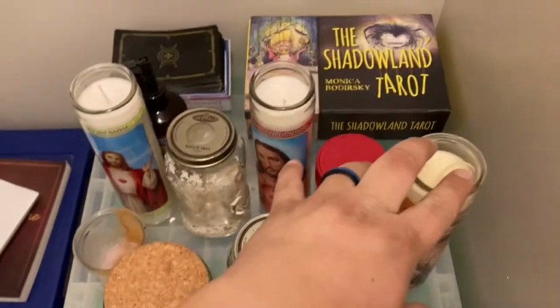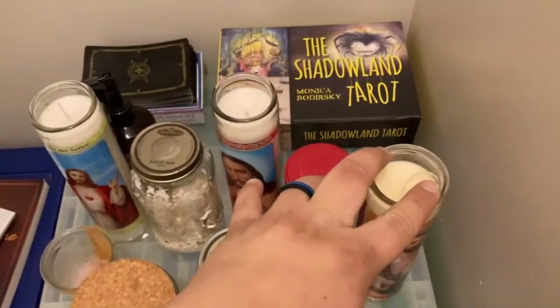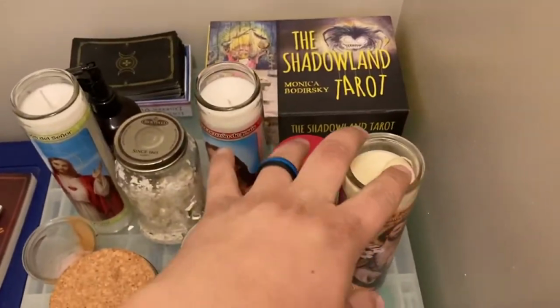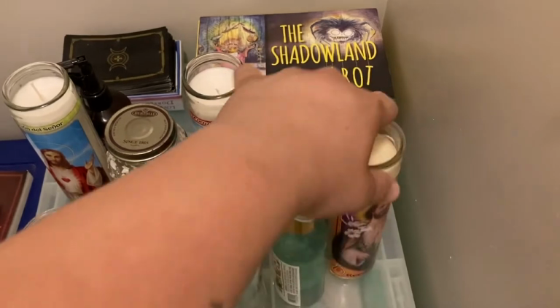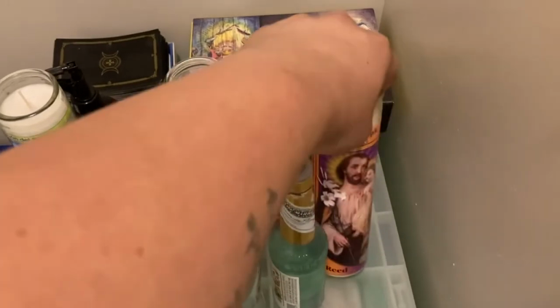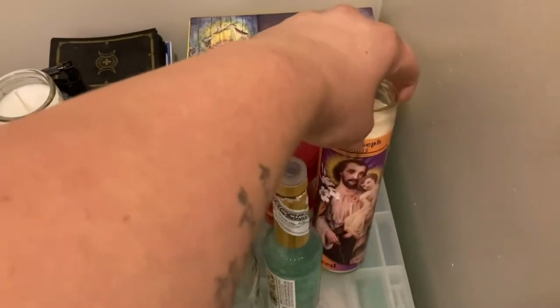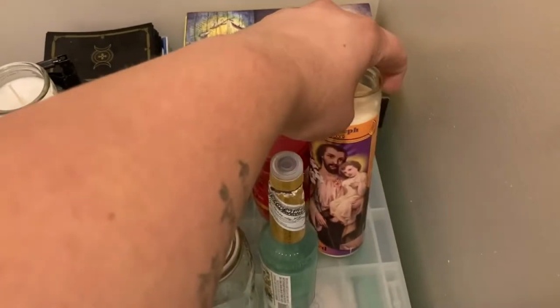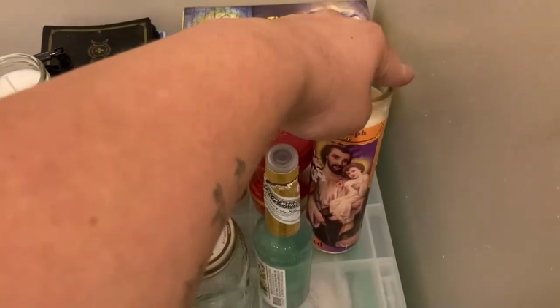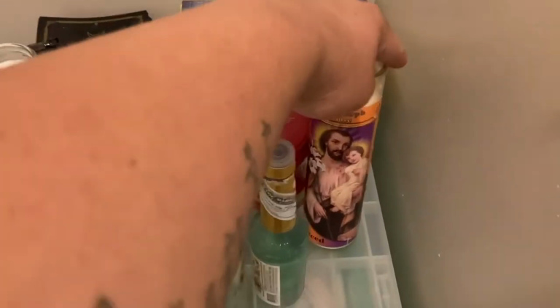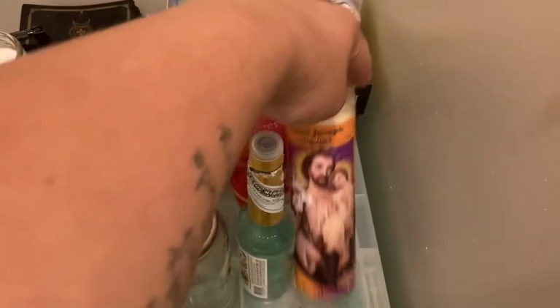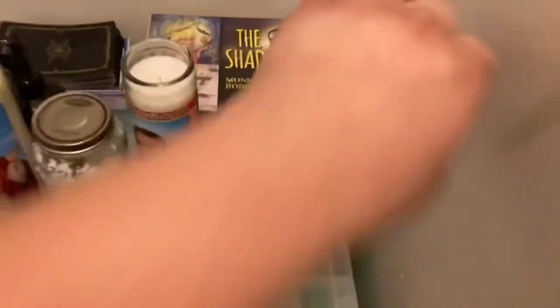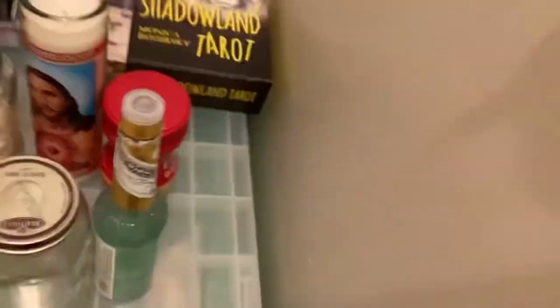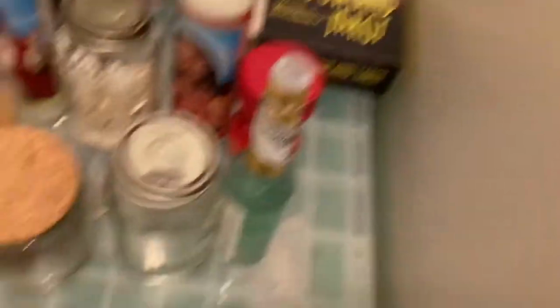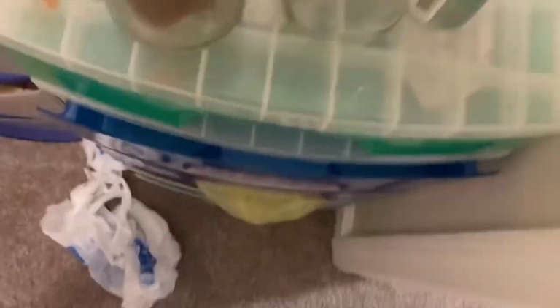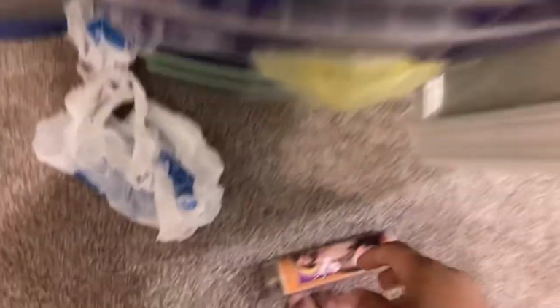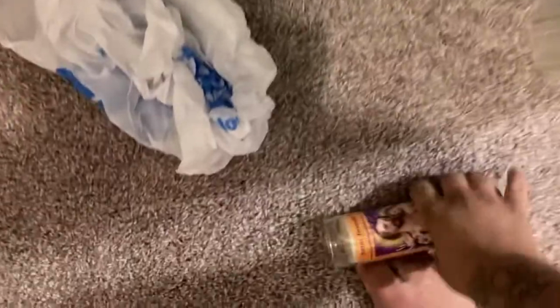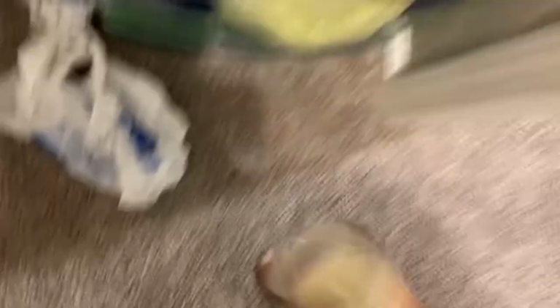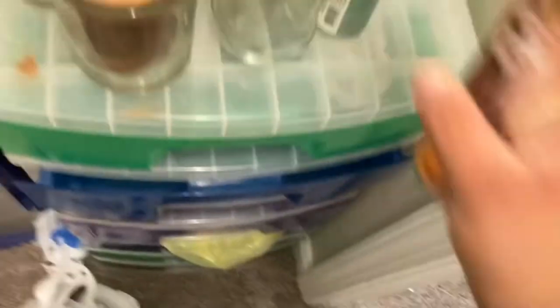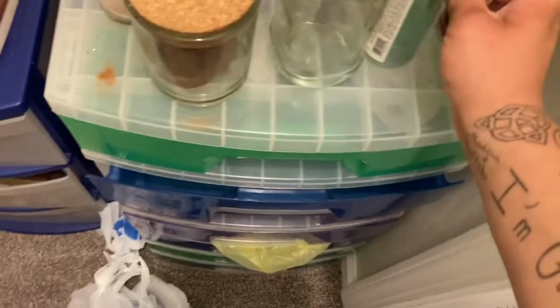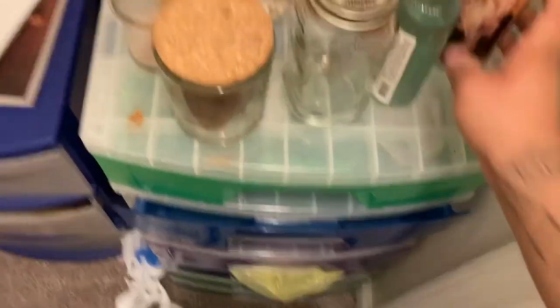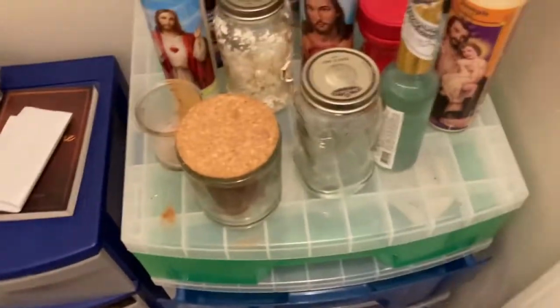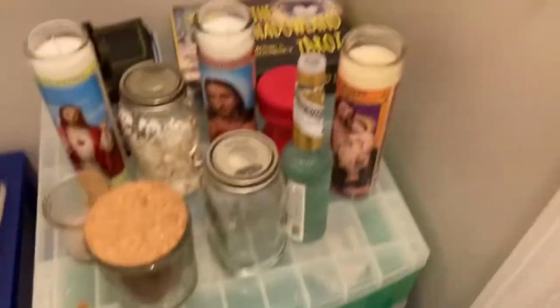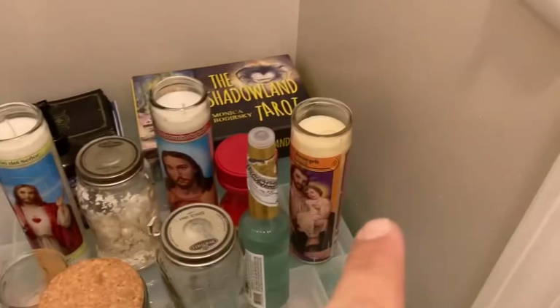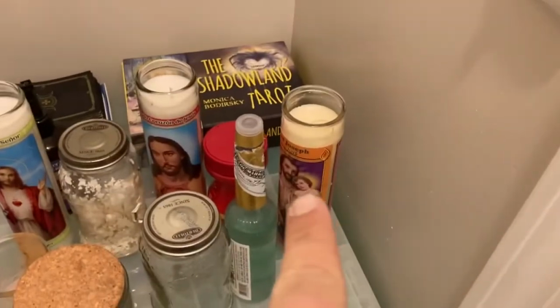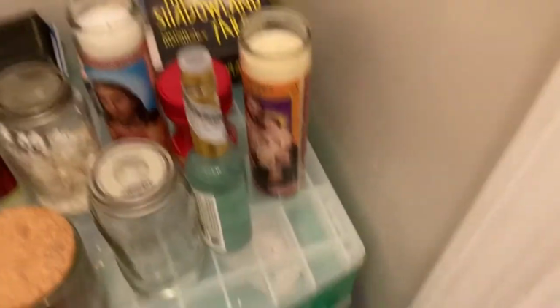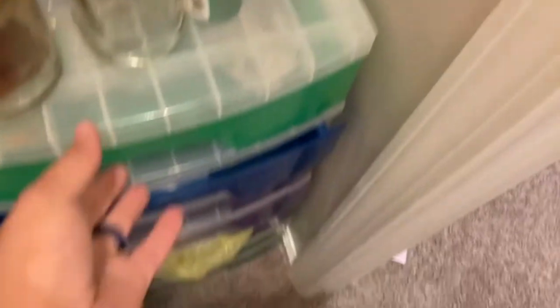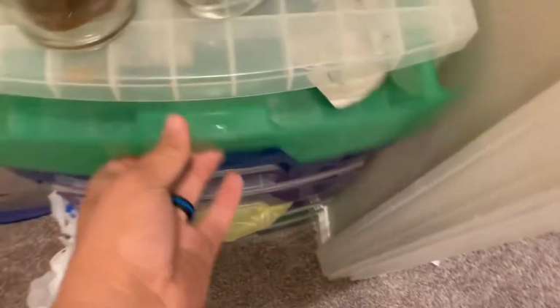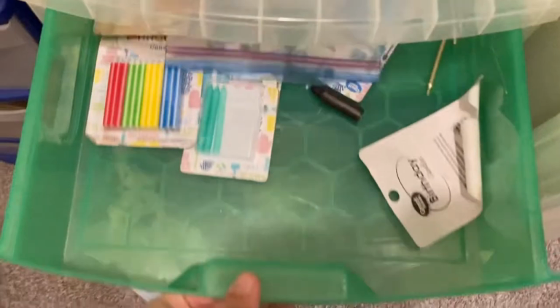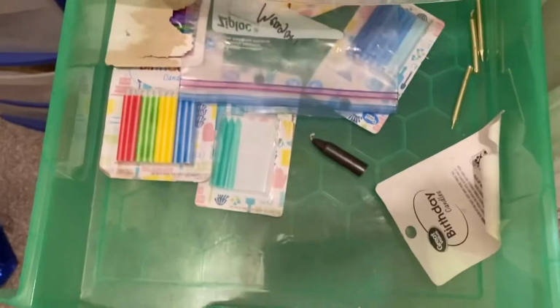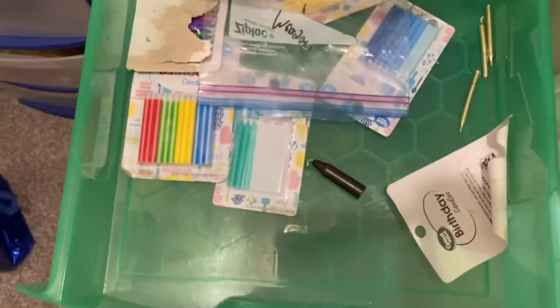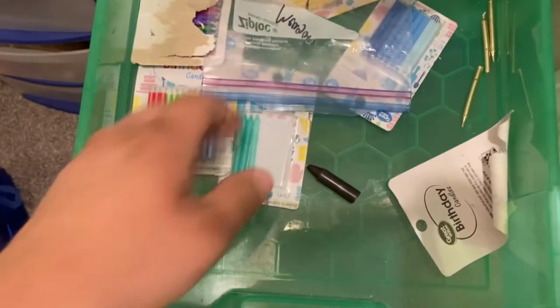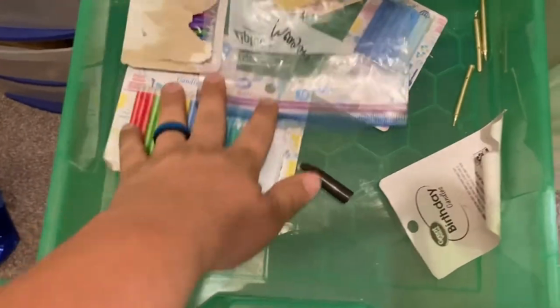Y'all, it's like two o'clock in the morning for me. I have Florida water, a St. Joseph candle — I need to get another one of it after this.